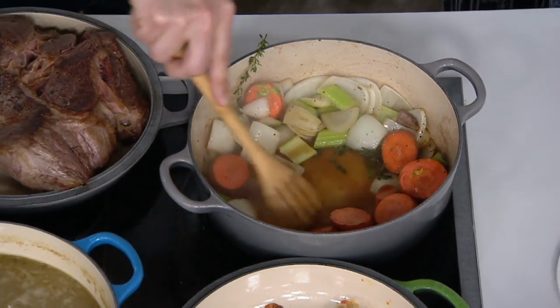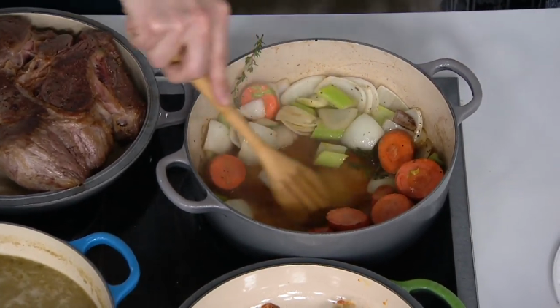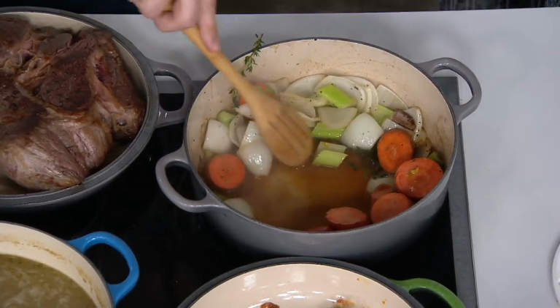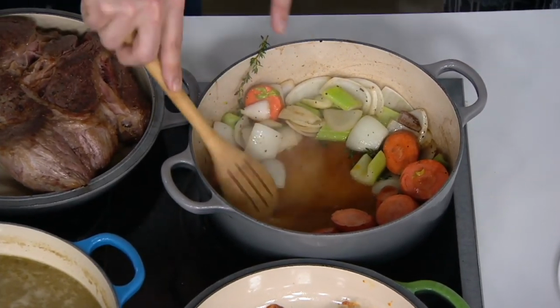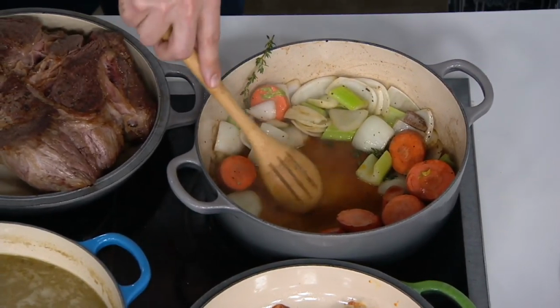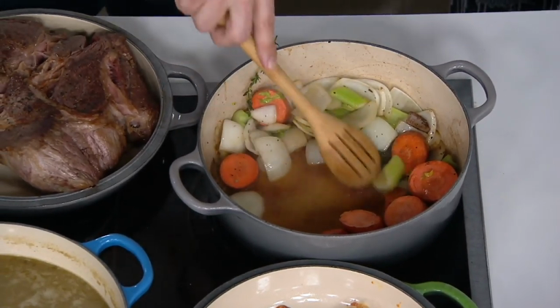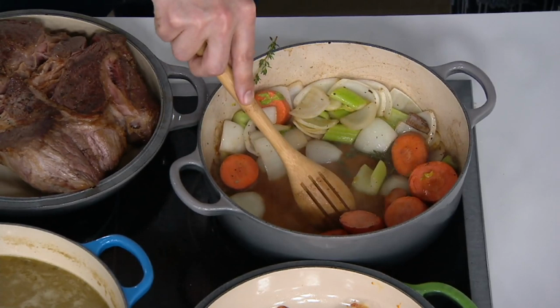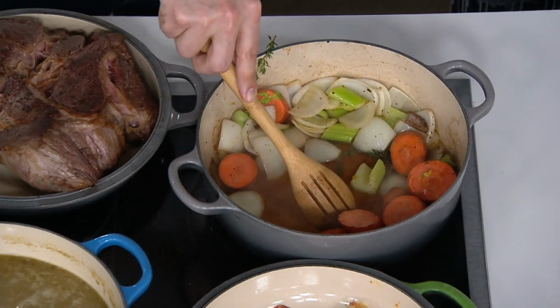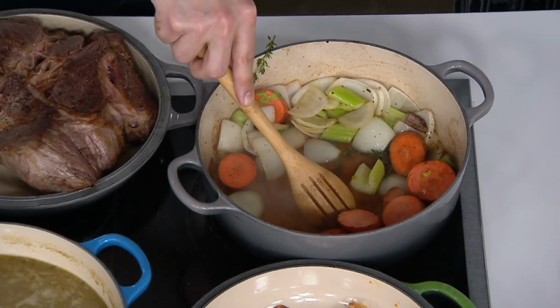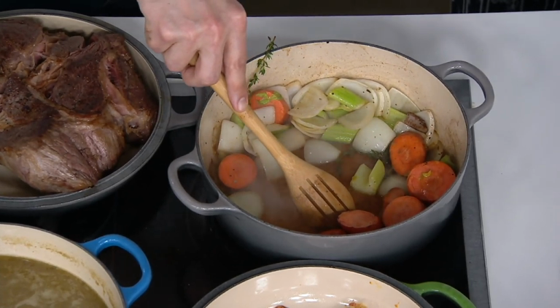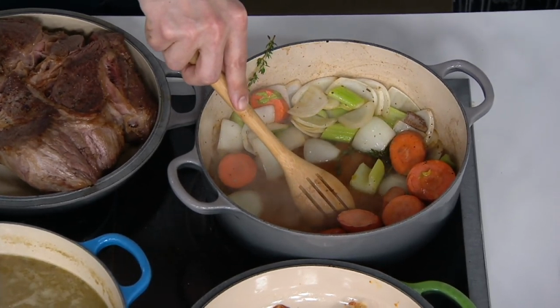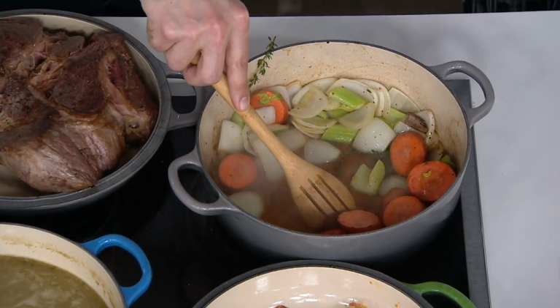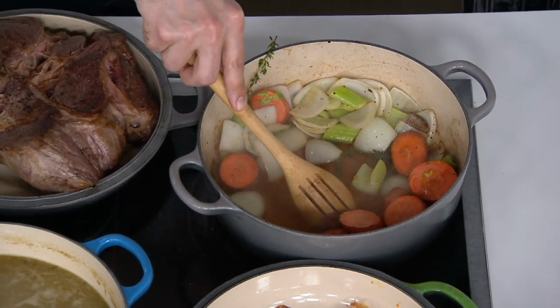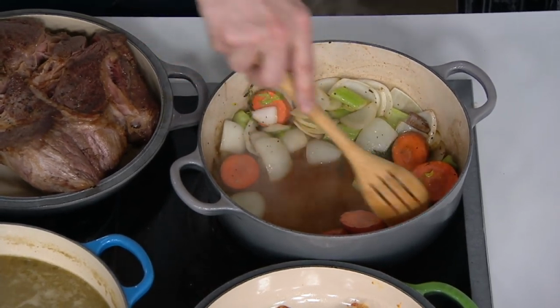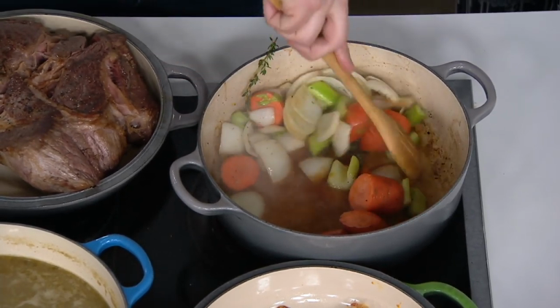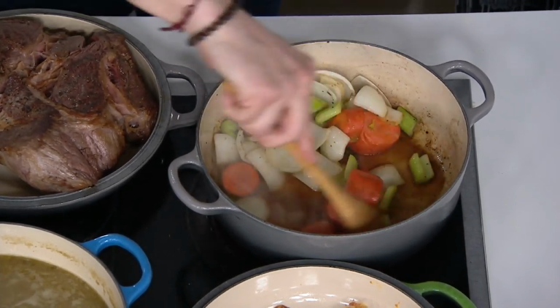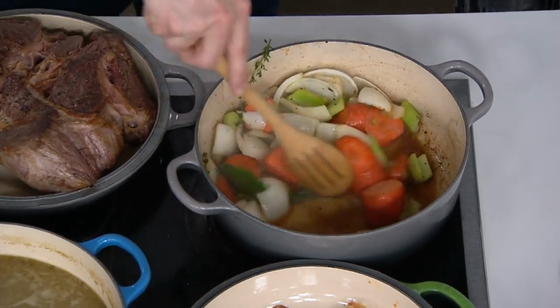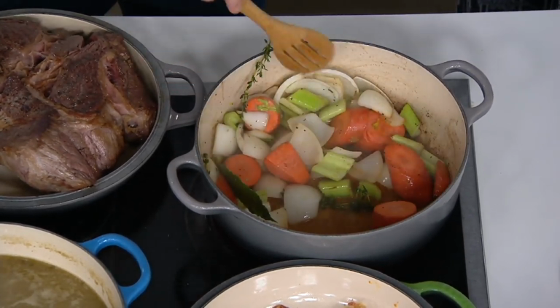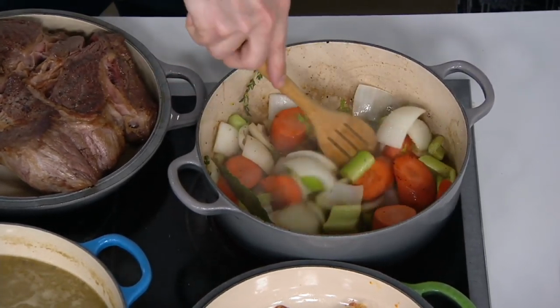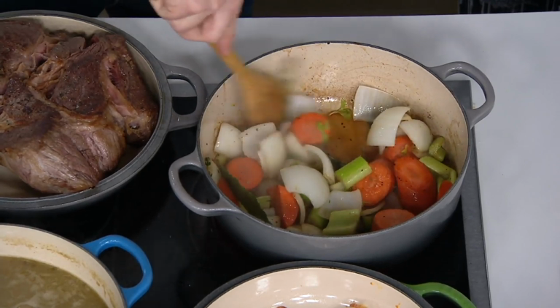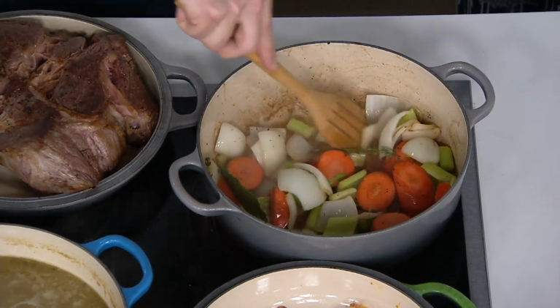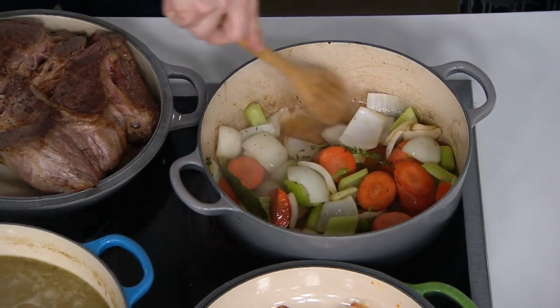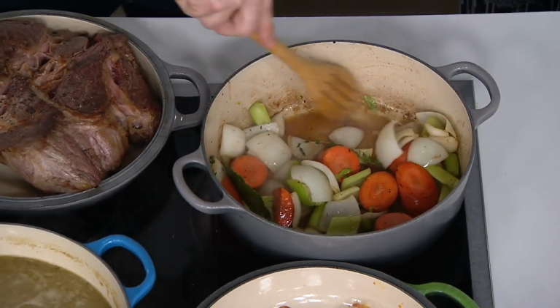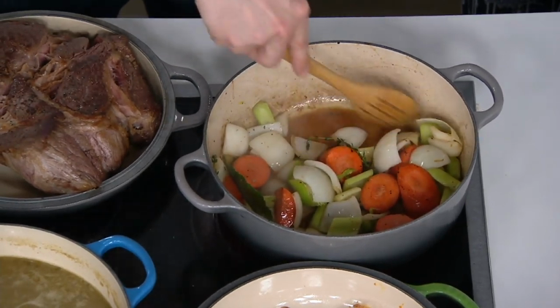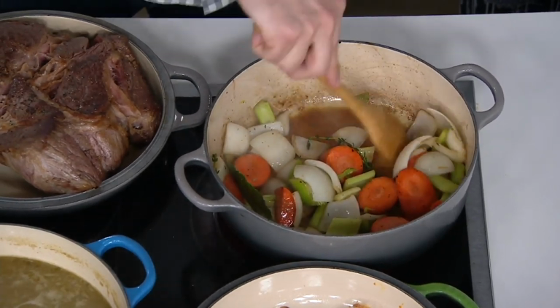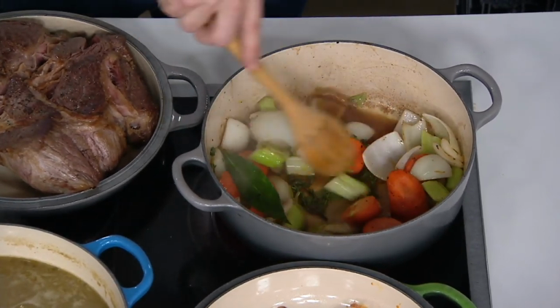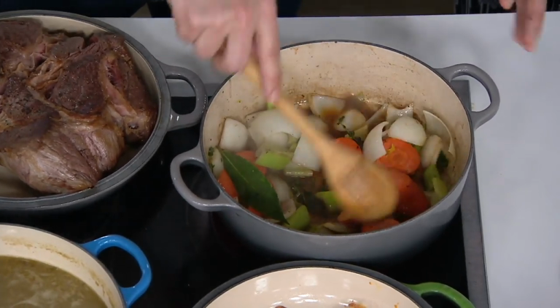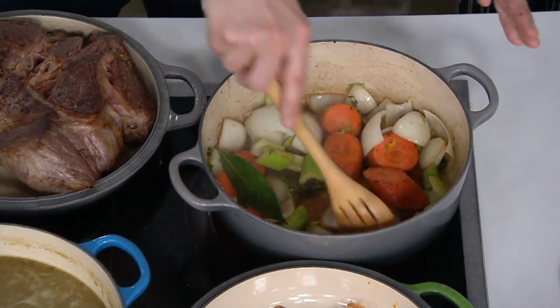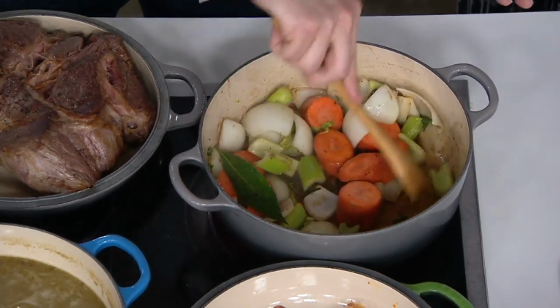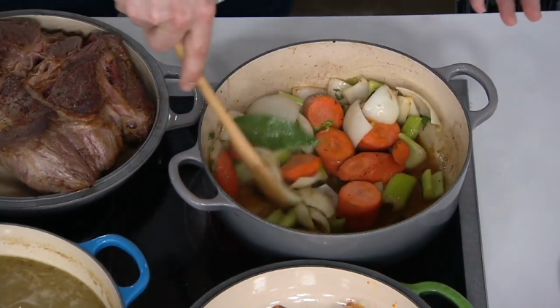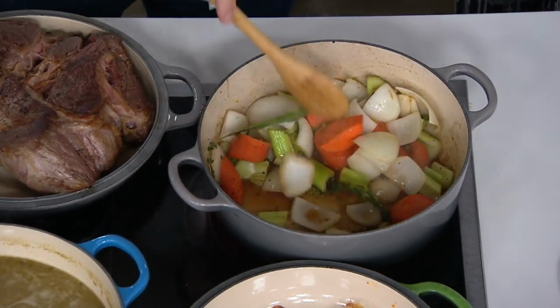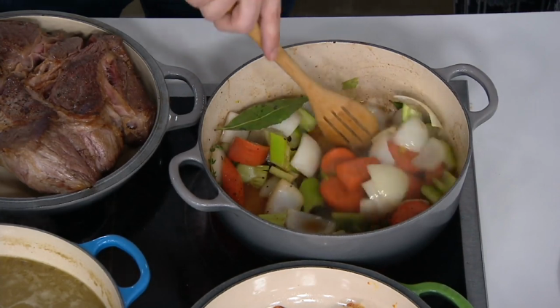That does two things: it develops a rich, robust stew — because you don't like a thin, flavorless stew. That's called Brown Bowl, right? And it also allows for easier cleaning. We've taken all of that fond off the bottom and released it into the flavorful base of the stew.